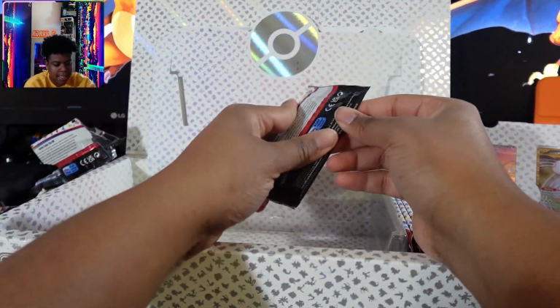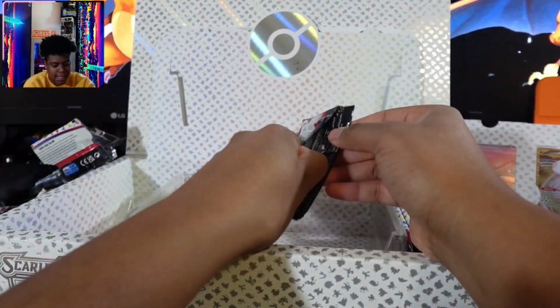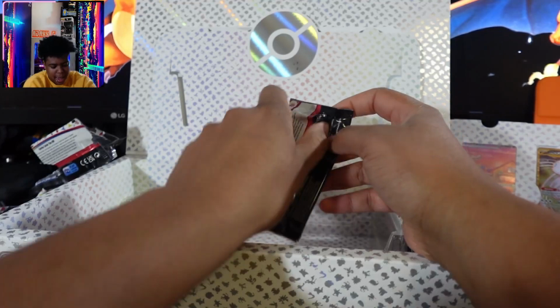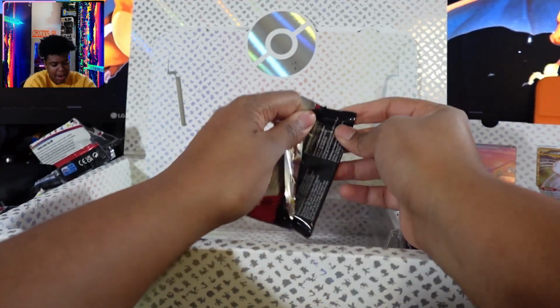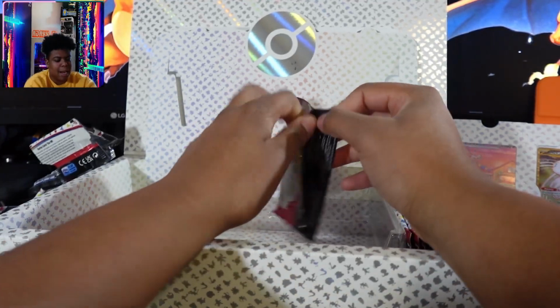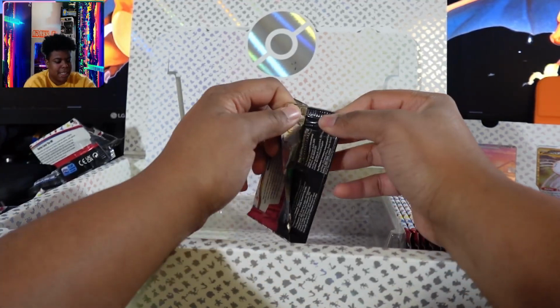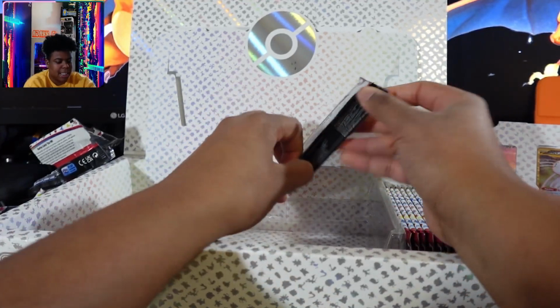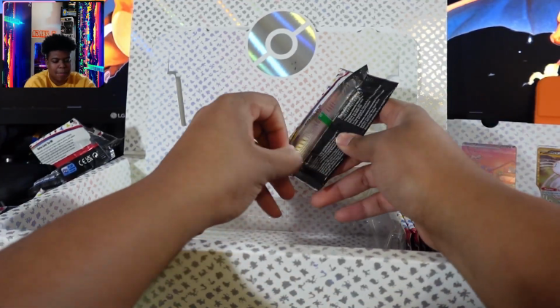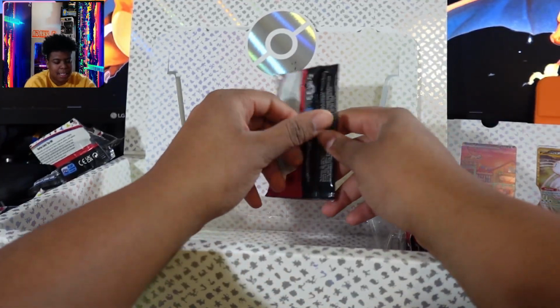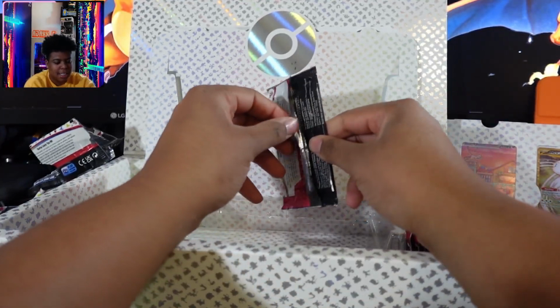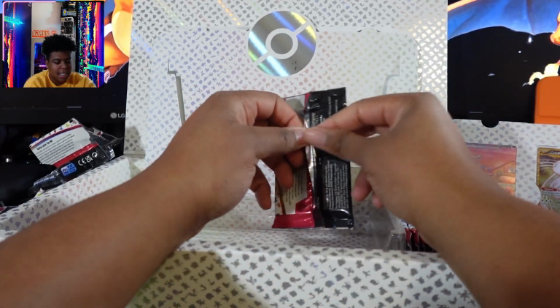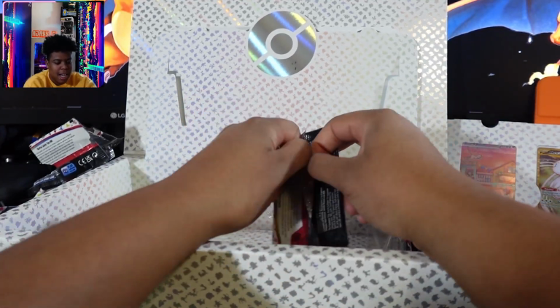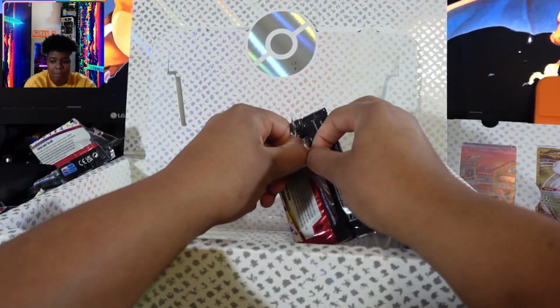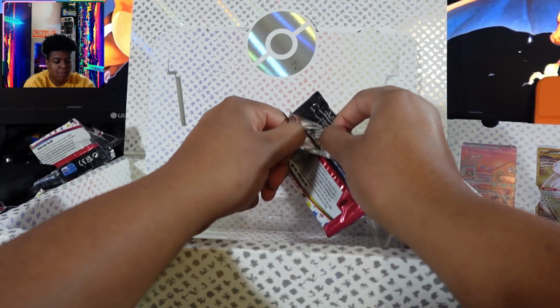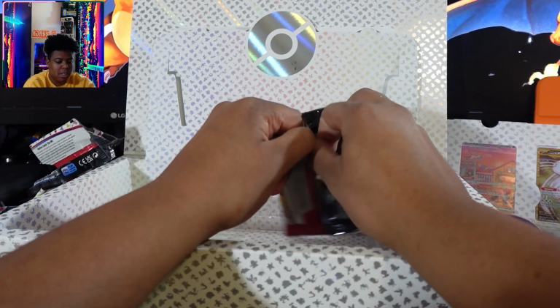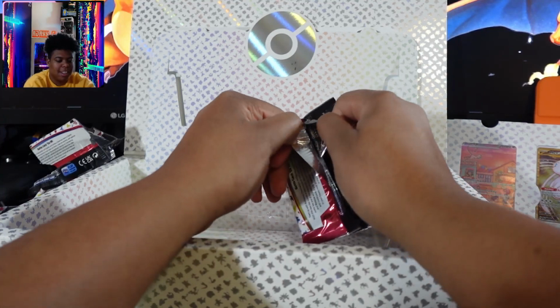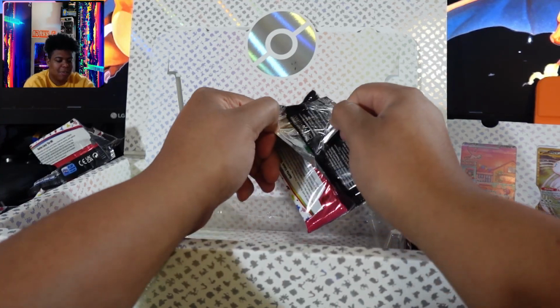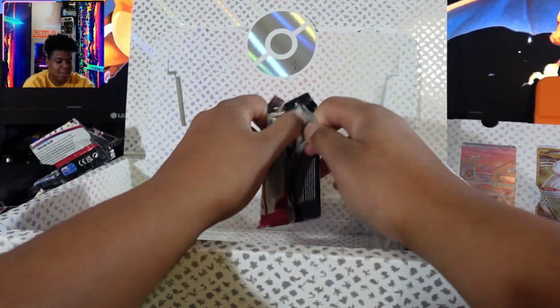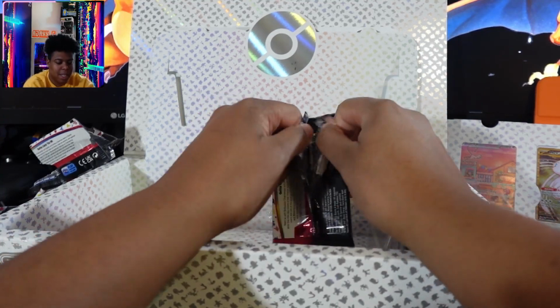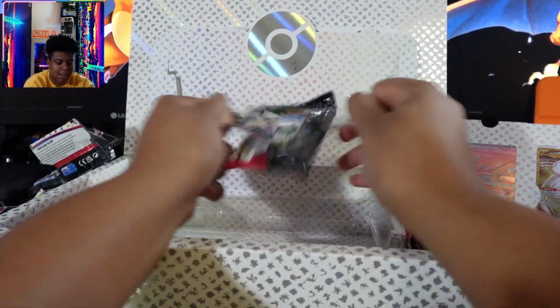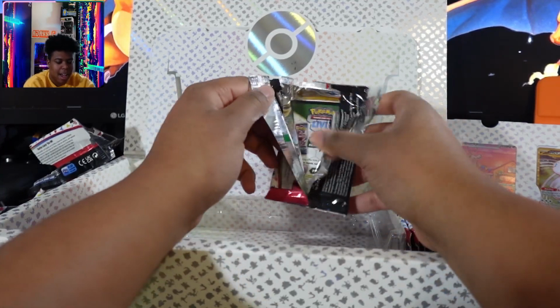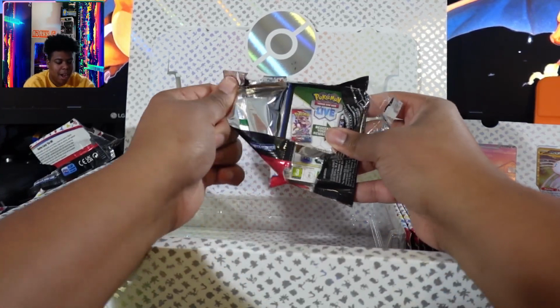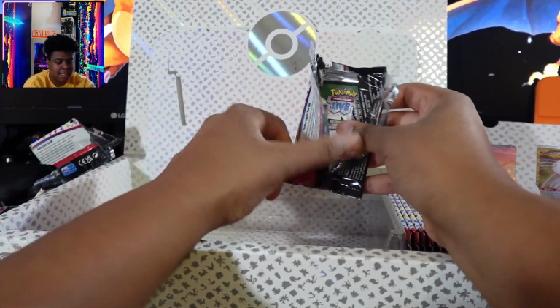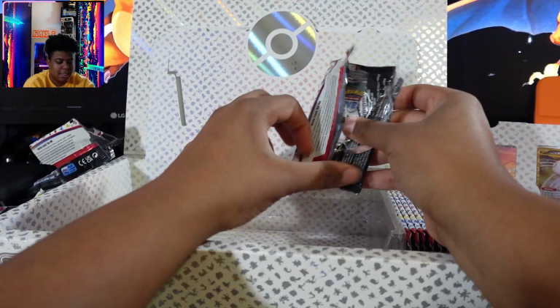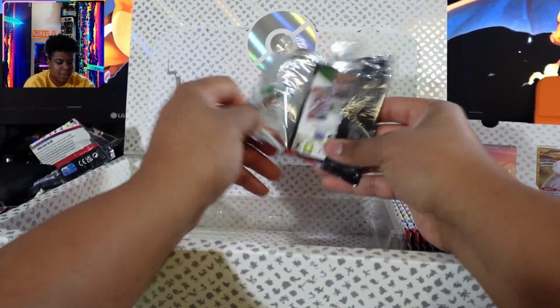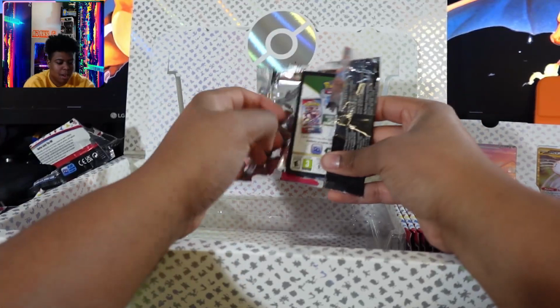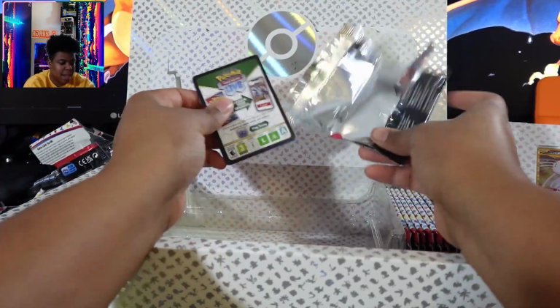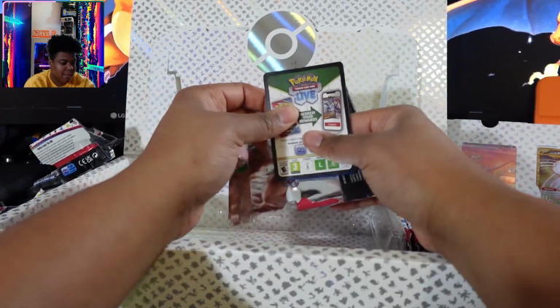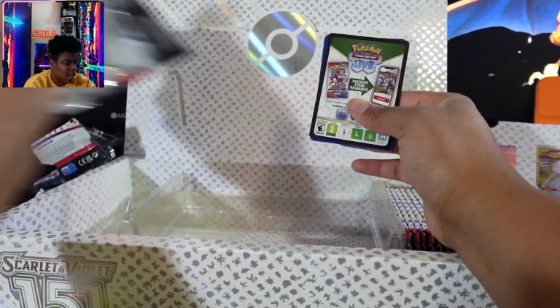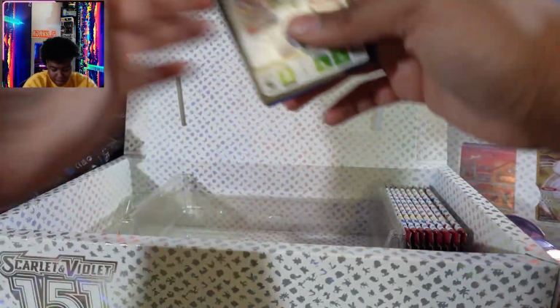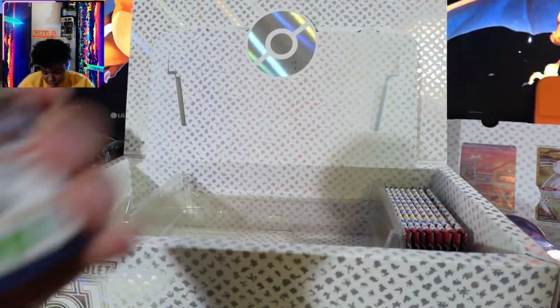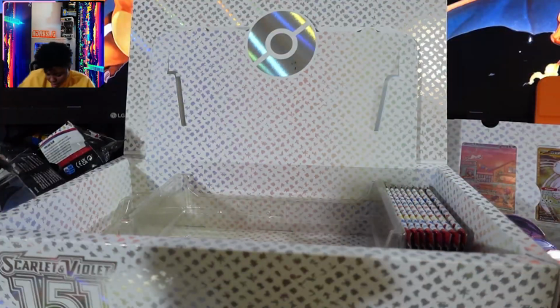Let's see. I'm sorry, I don't have a bigger desk. I don't have a big room just for me to do YouTube videos, so I'm confined to my little gaming area.